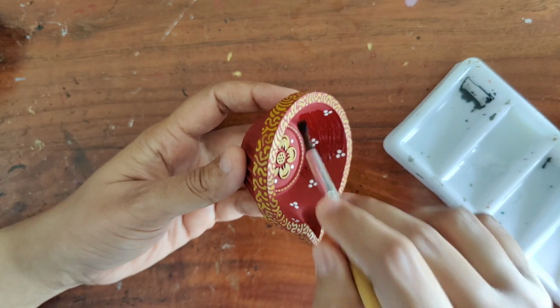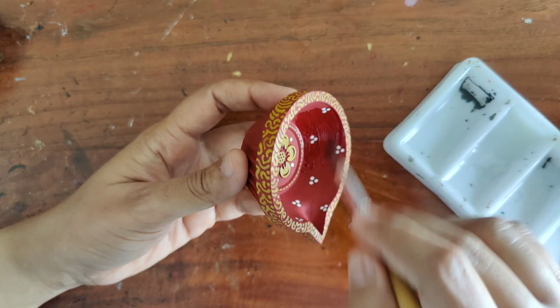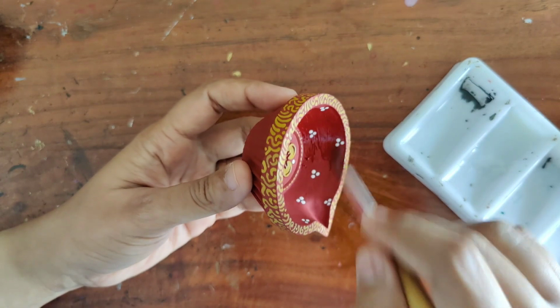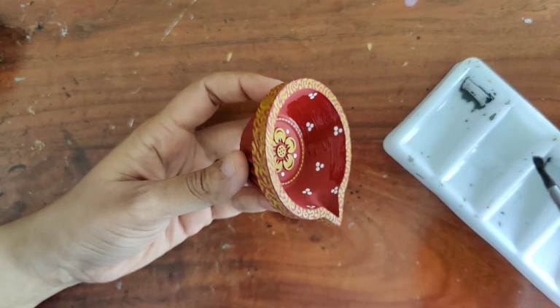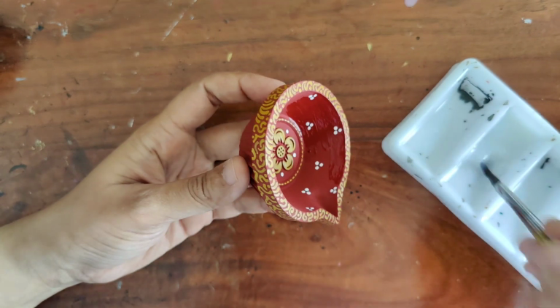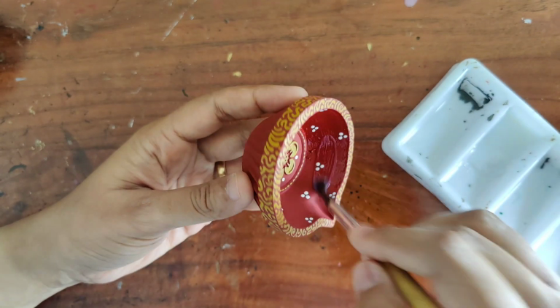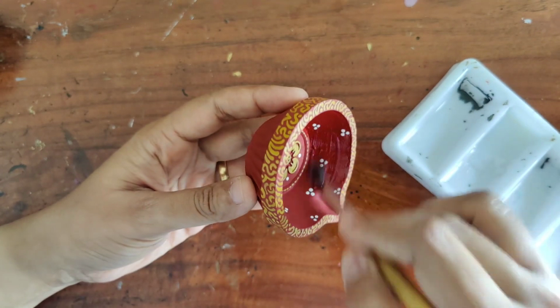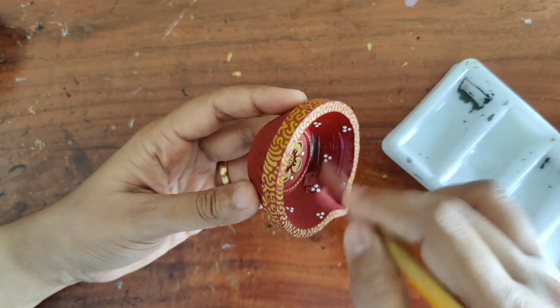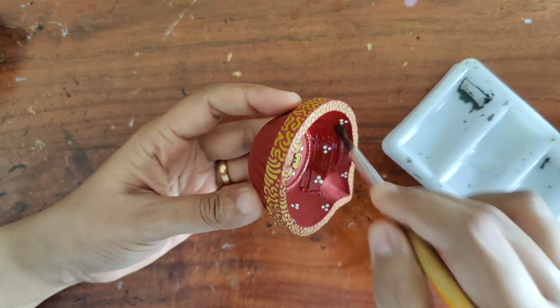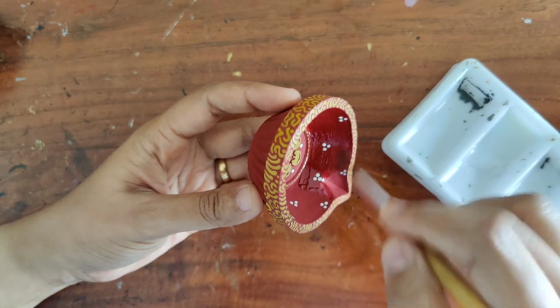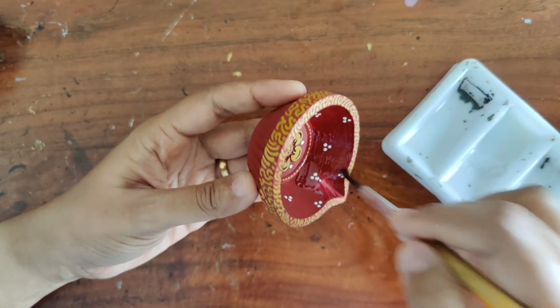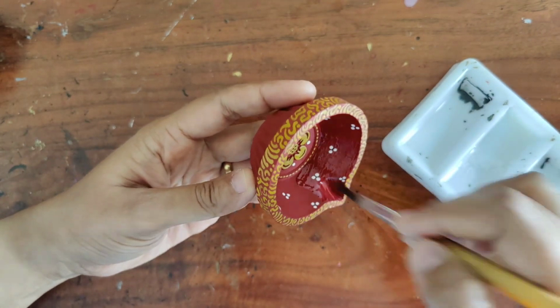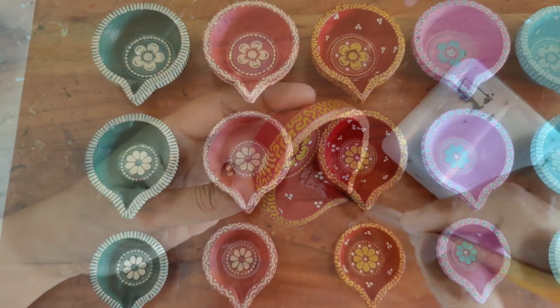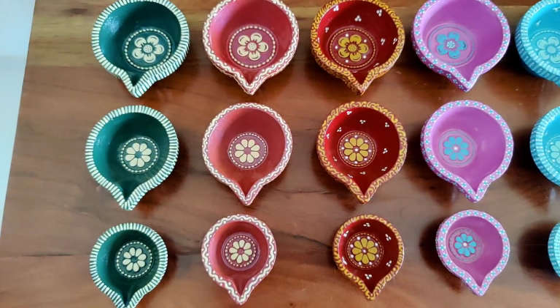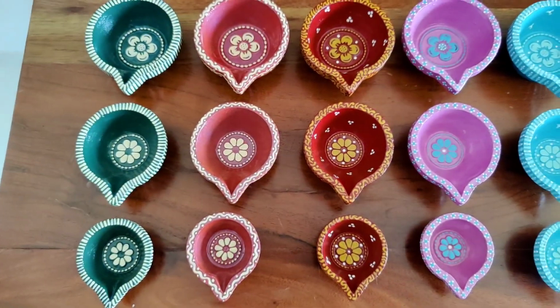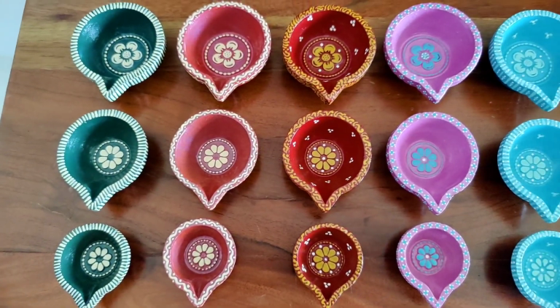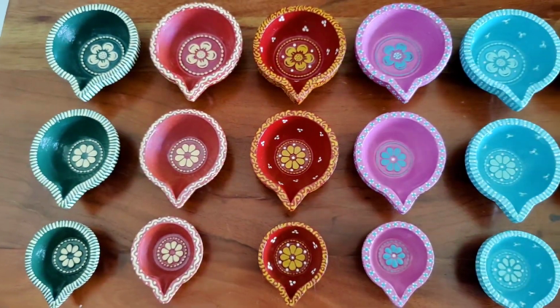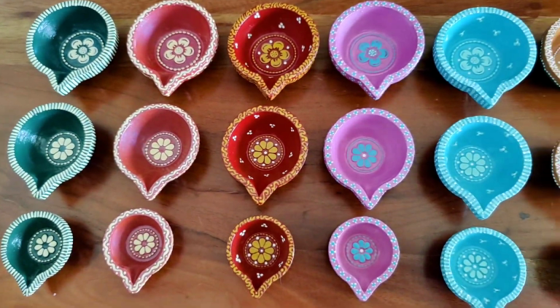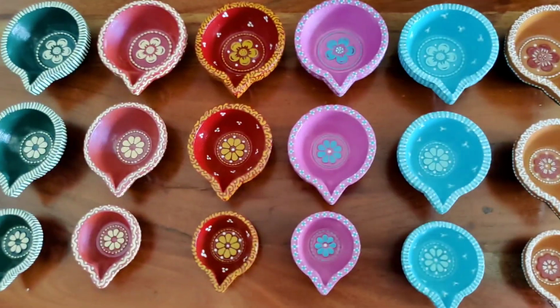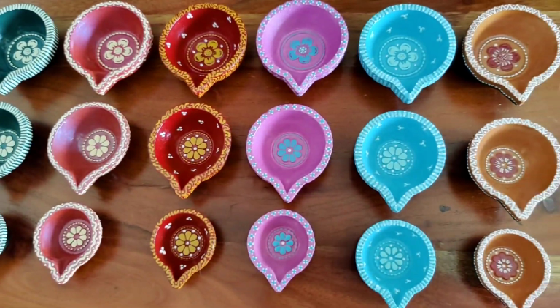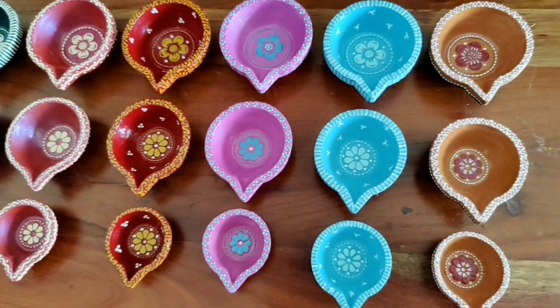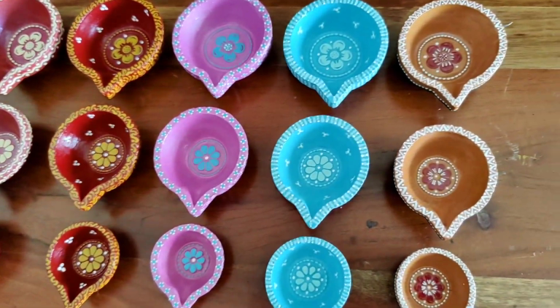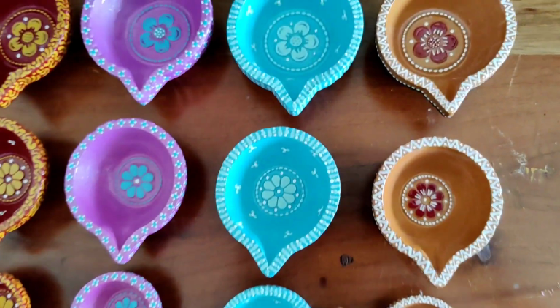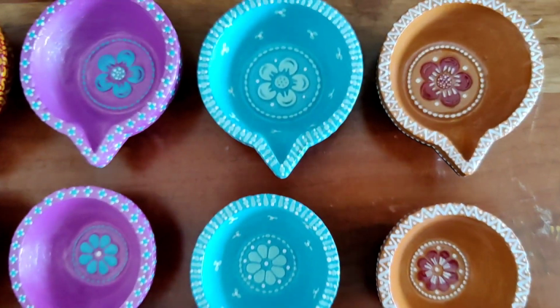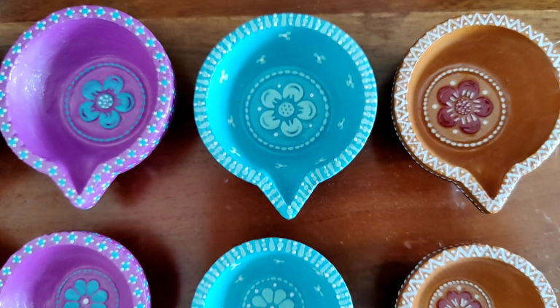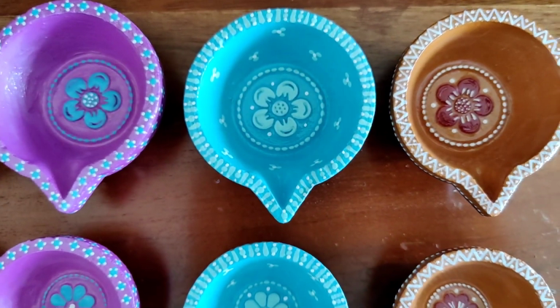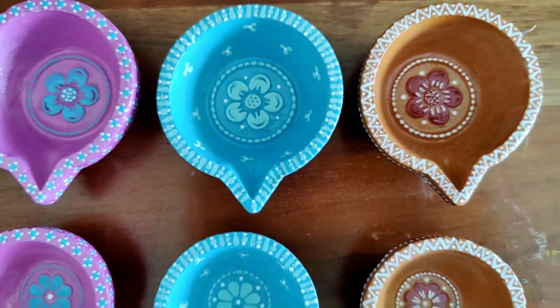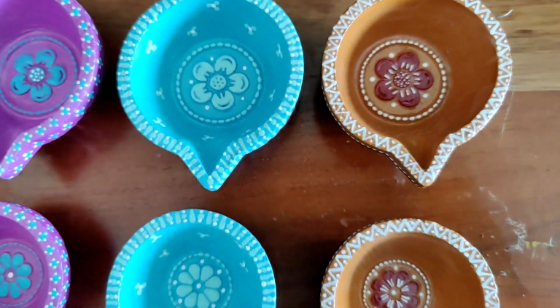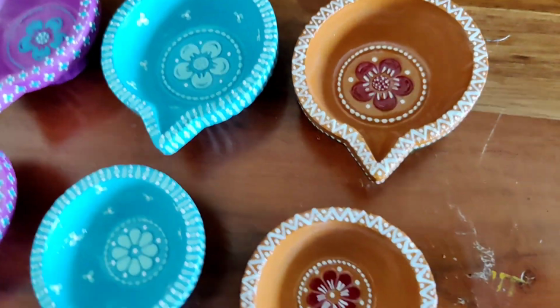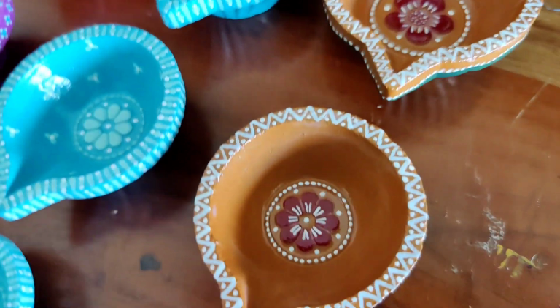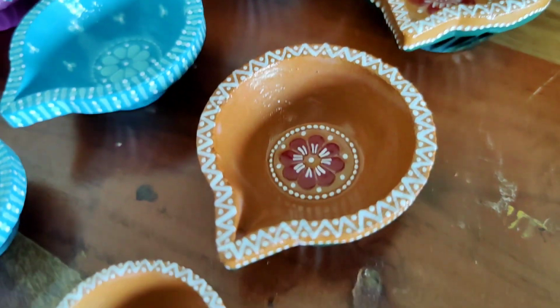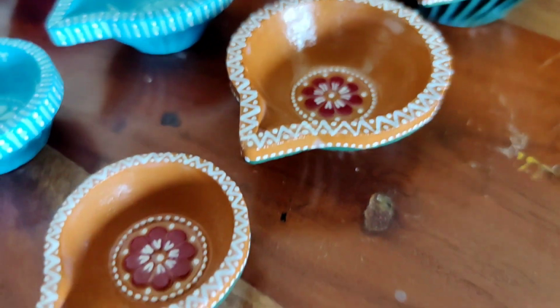The whole thing will look nice and bright. There you go — all the diyas are varnished and ready. These look lovely, don't they? Beautiful color combinations.